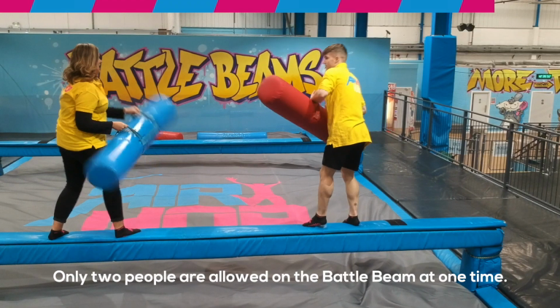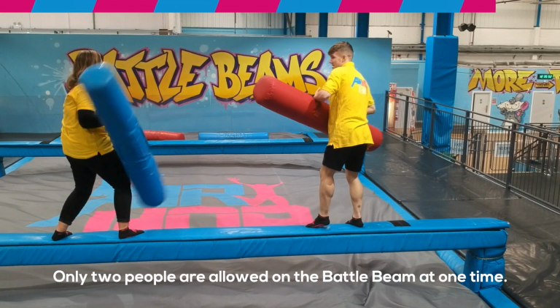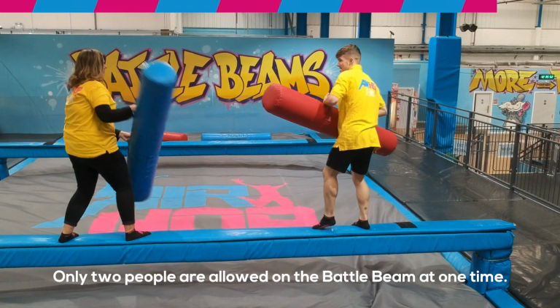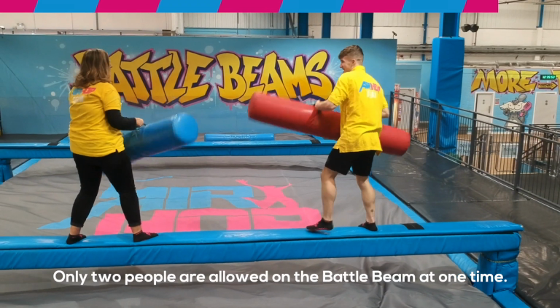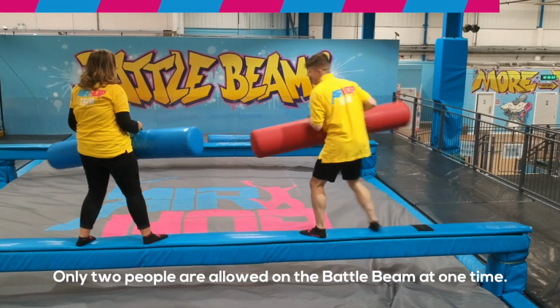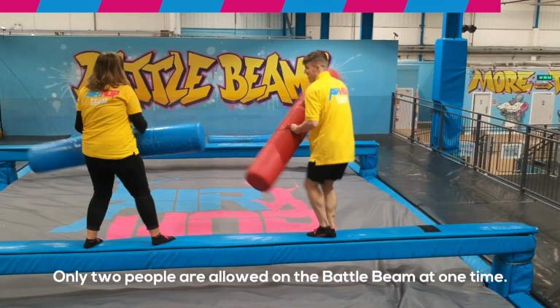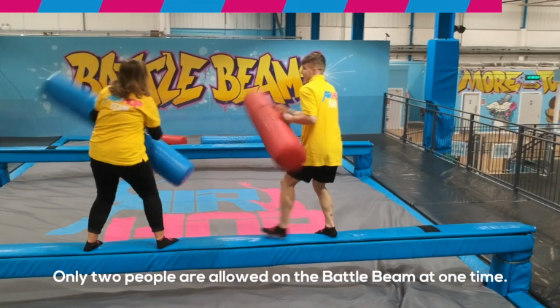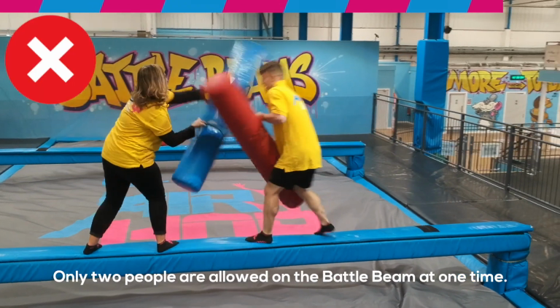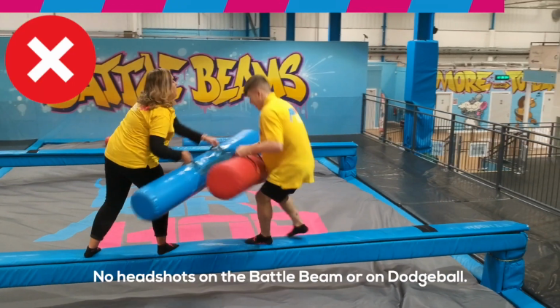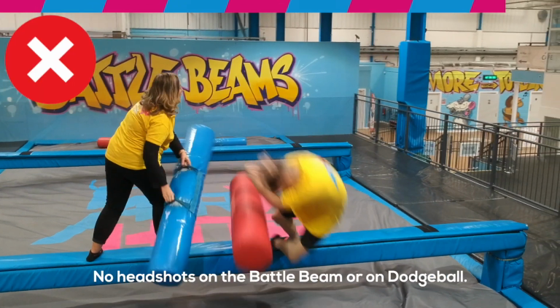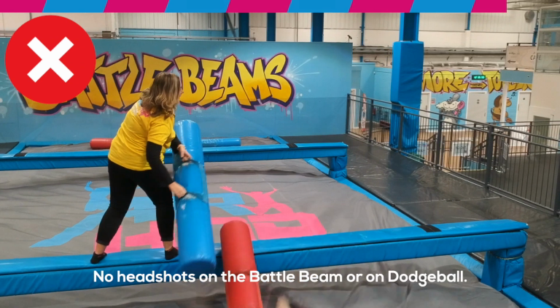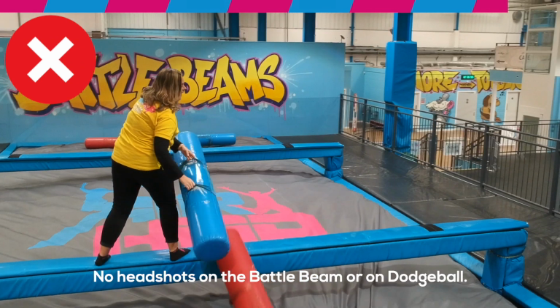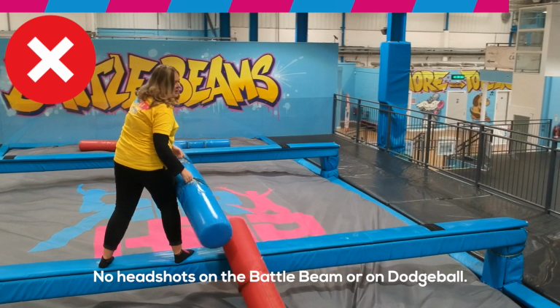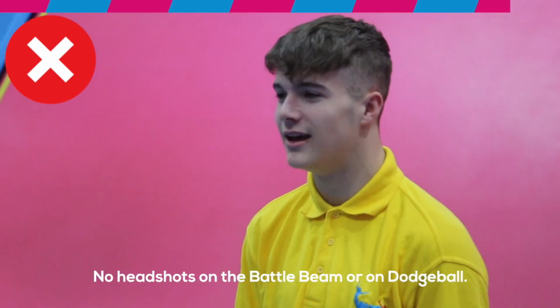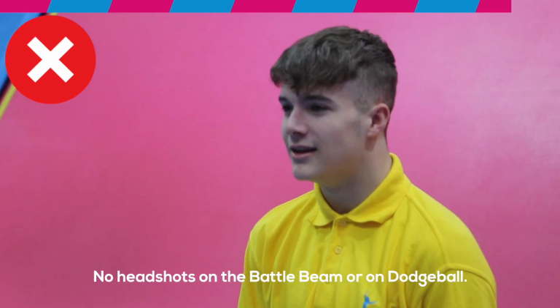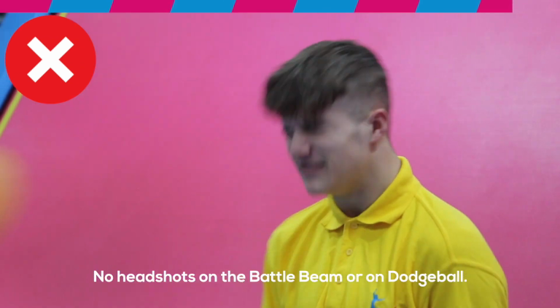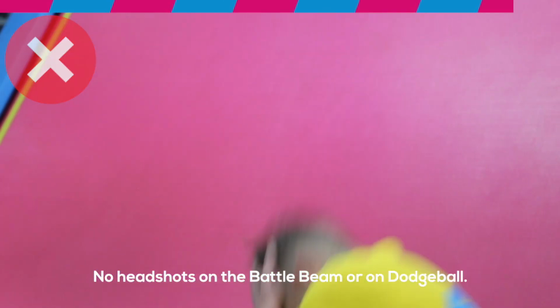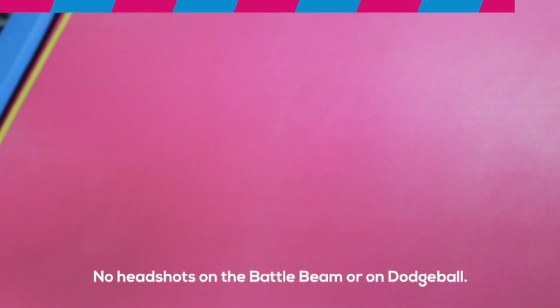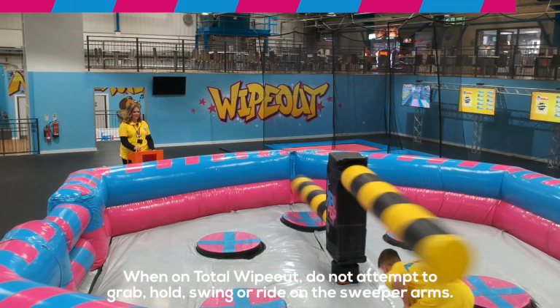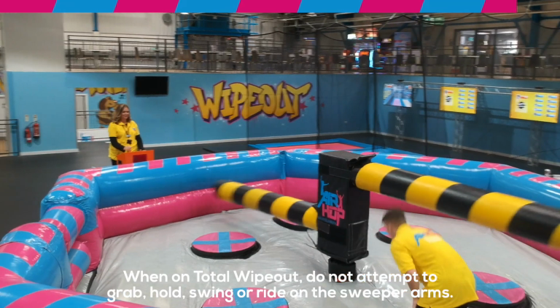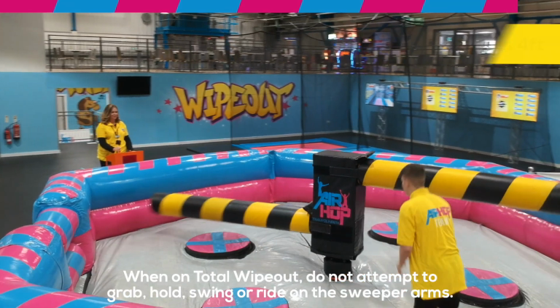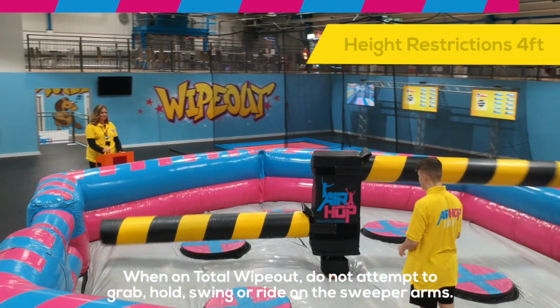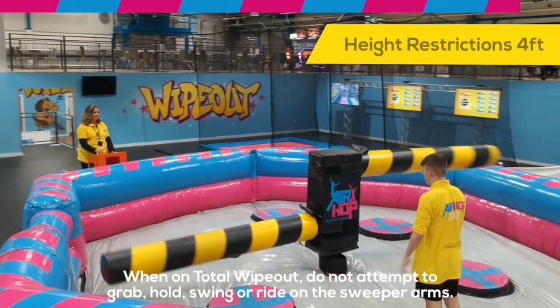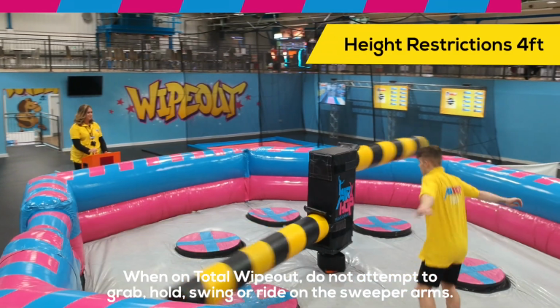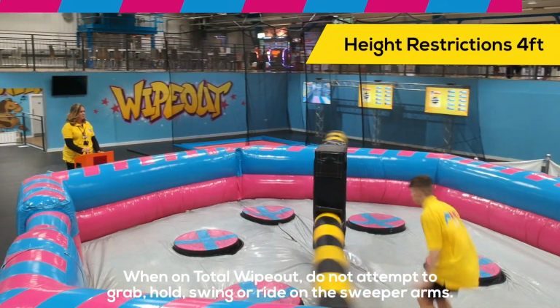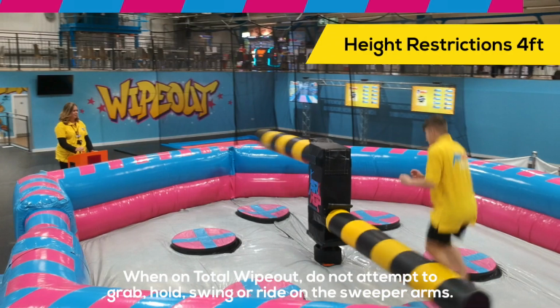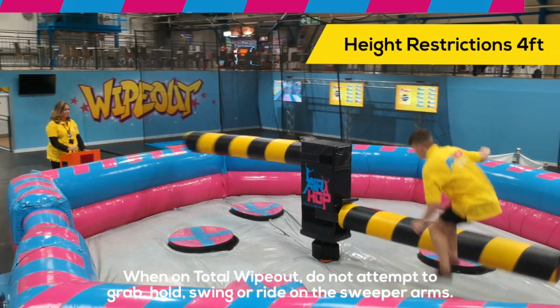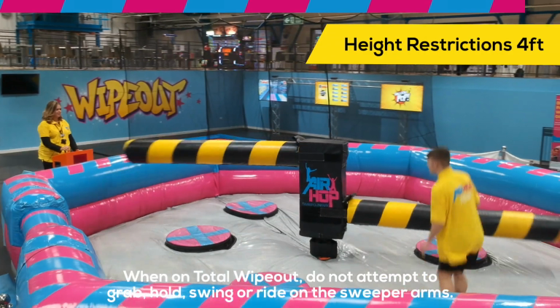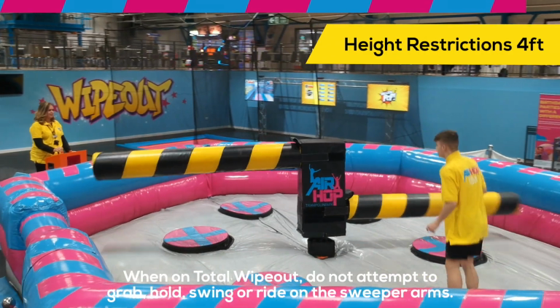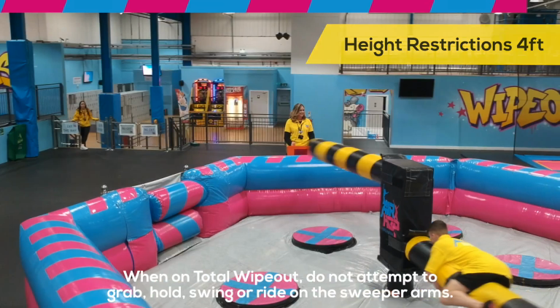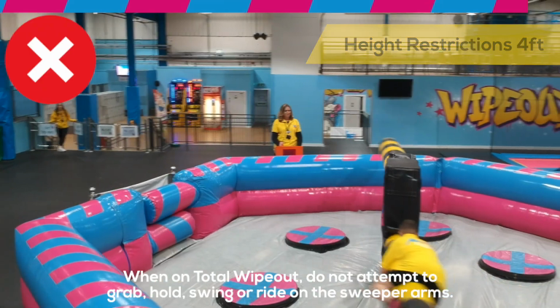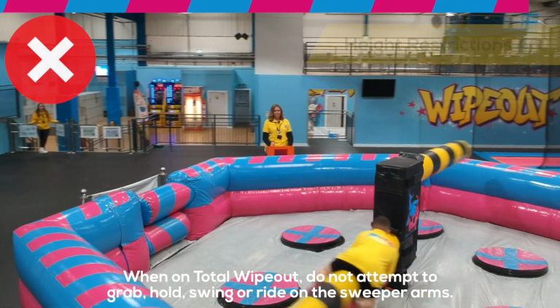Only two people are allowed on the battle beam at one time. No headshots on the battle beam or on dodgeball. When on total wipeout, do not attempt to grab, hold, swing, or ride on the super arms.